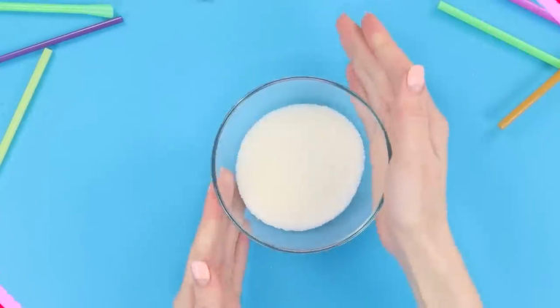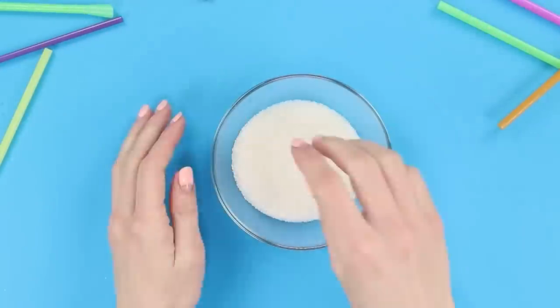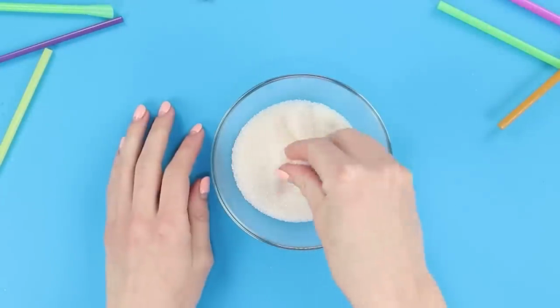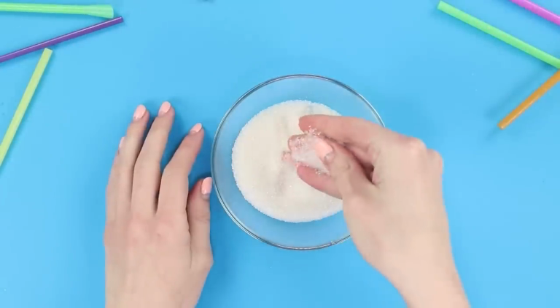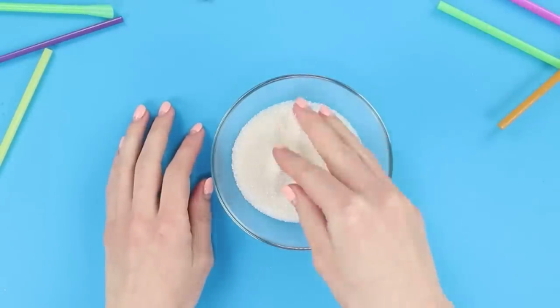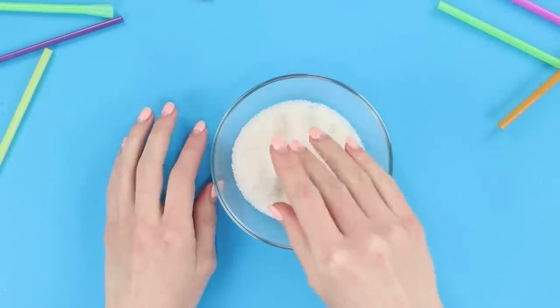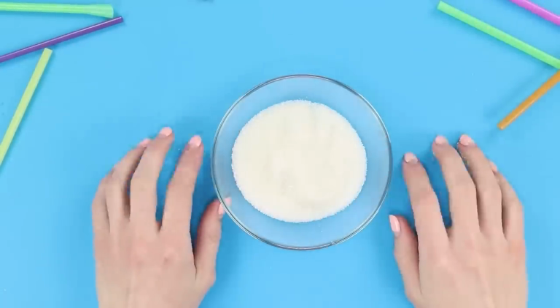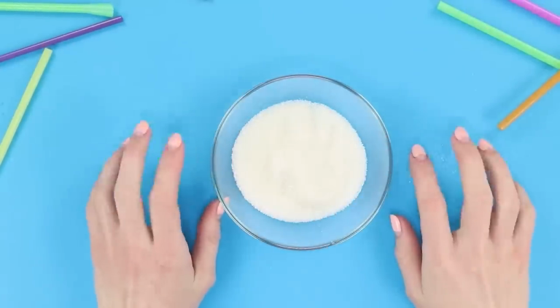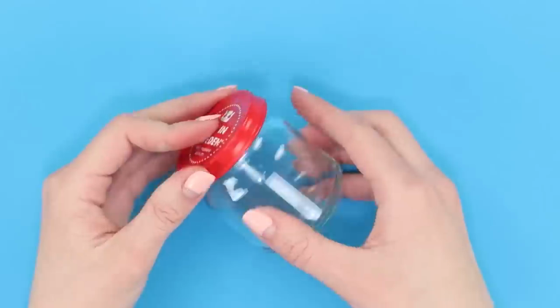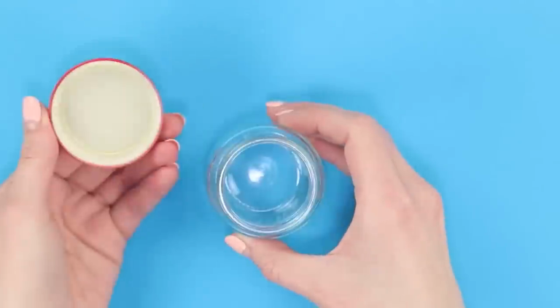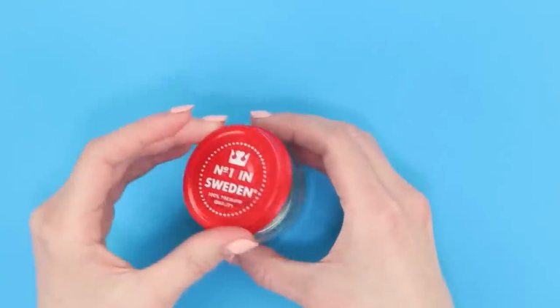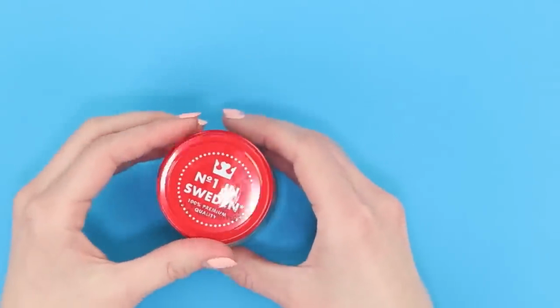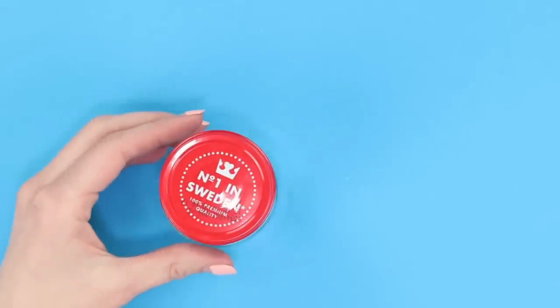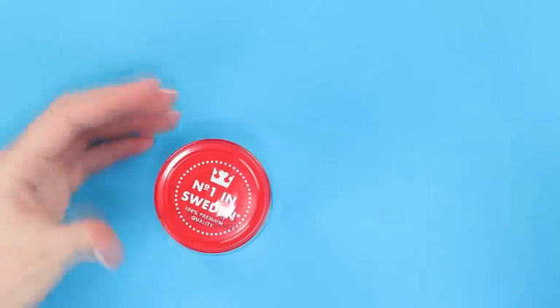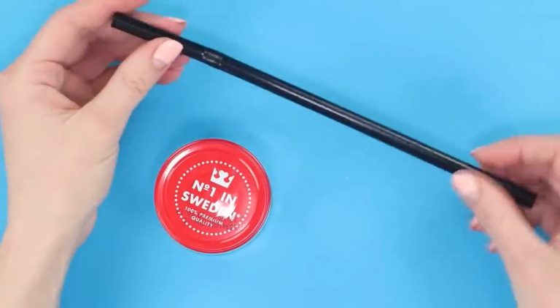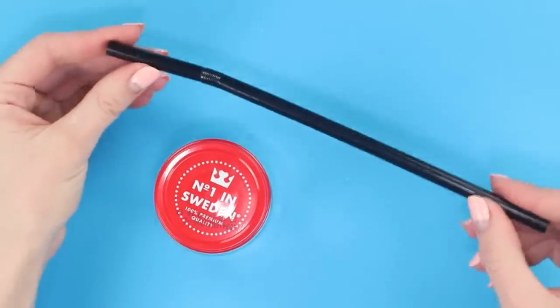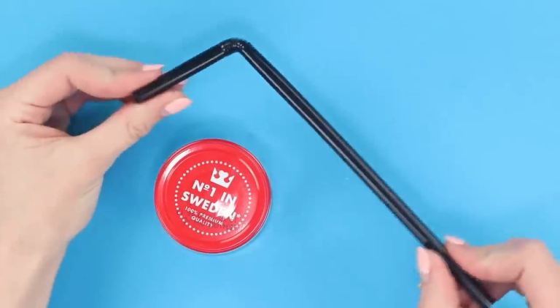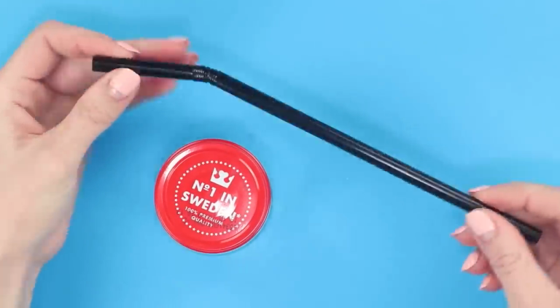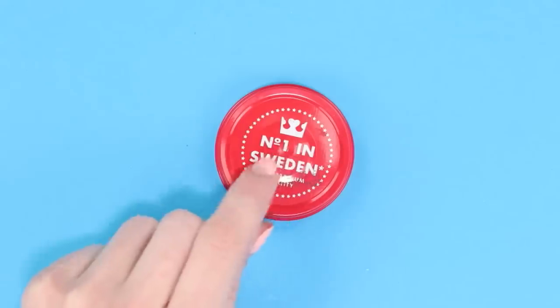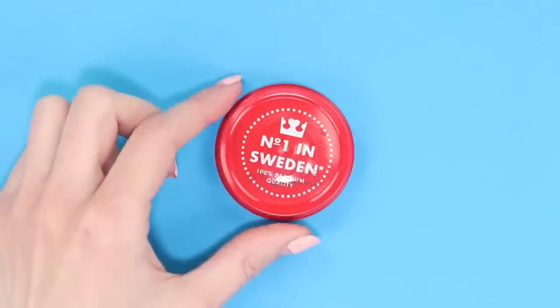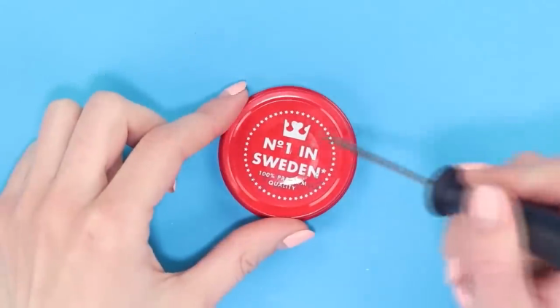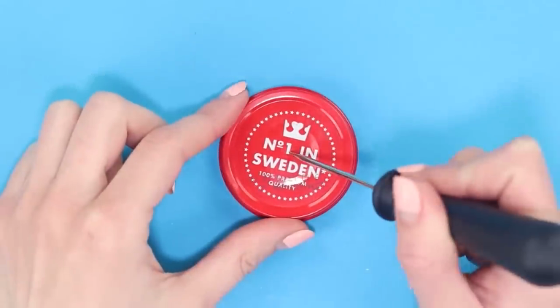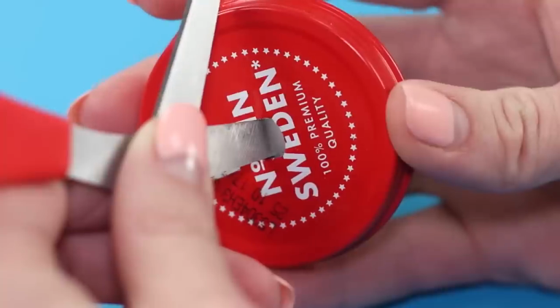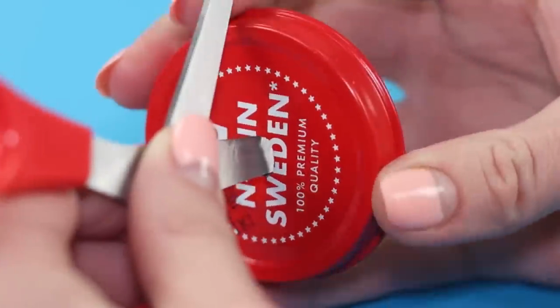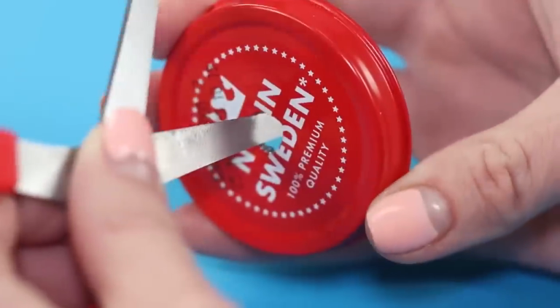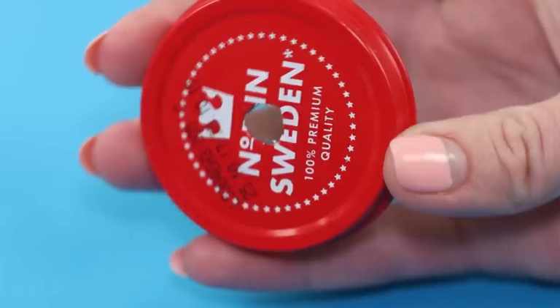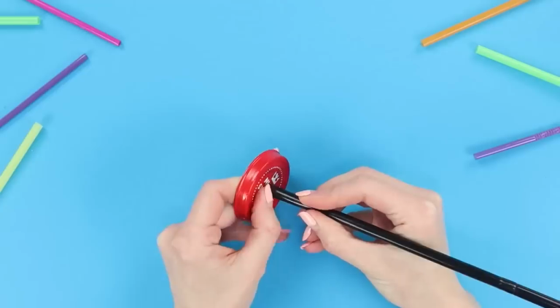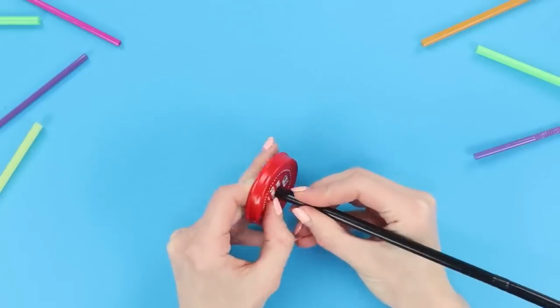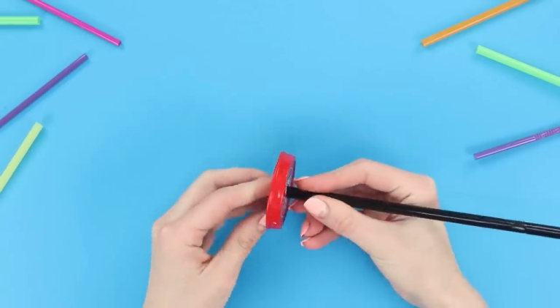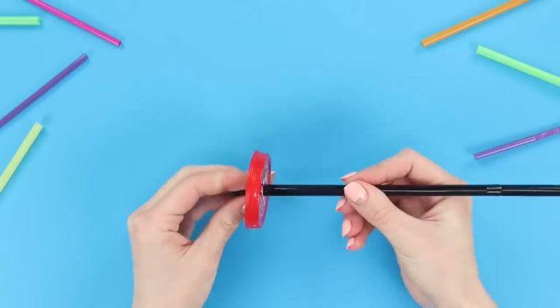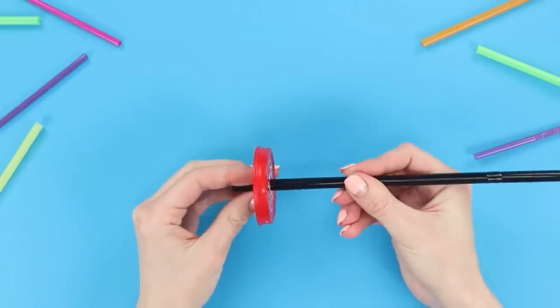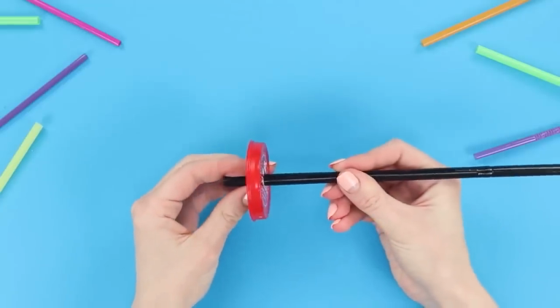Let's make a unique sugar bowl with a sugar dispenser. We will need a glass jar with a twist-on metal lid. Make a hole in the lid with the help of an awl and some scissors.